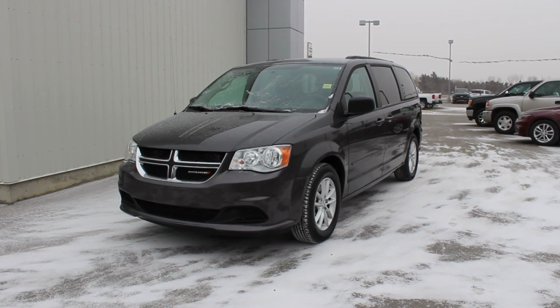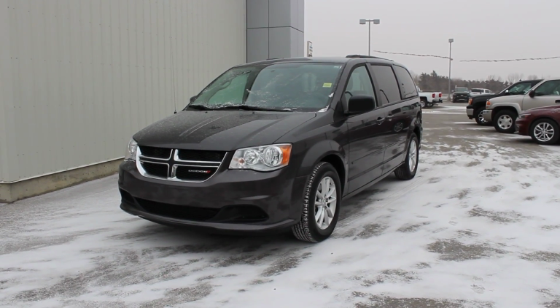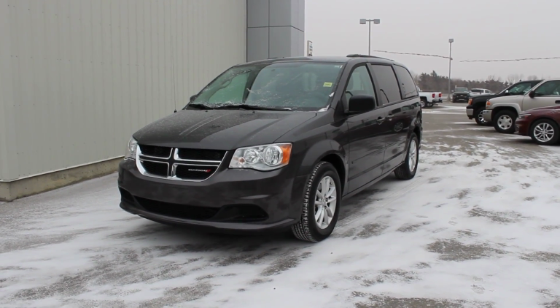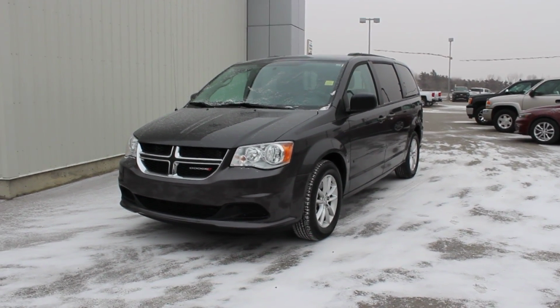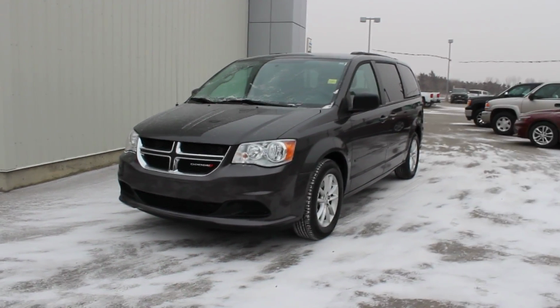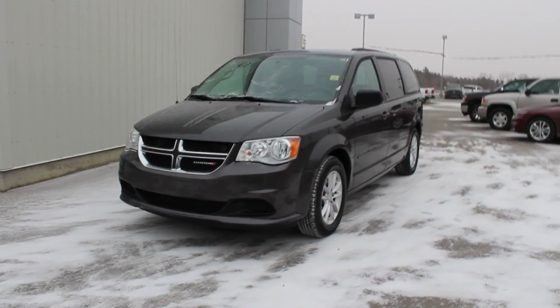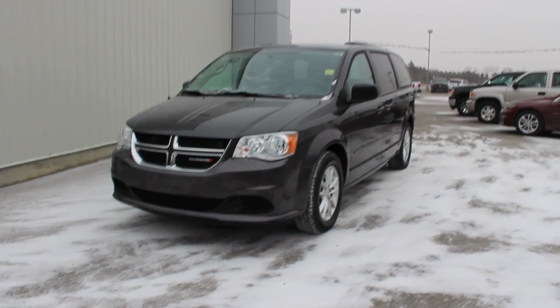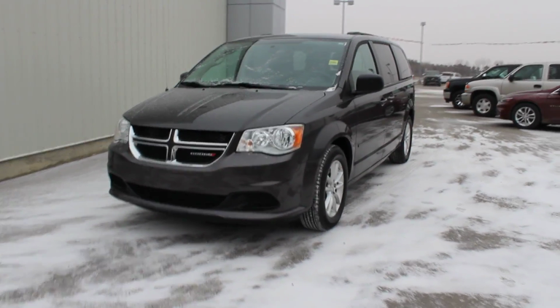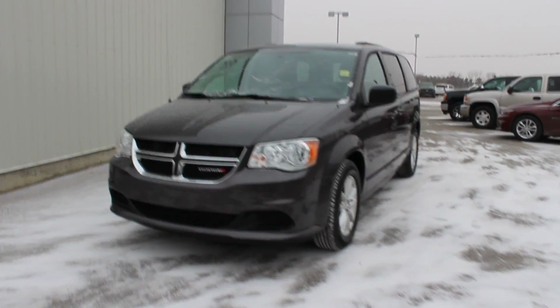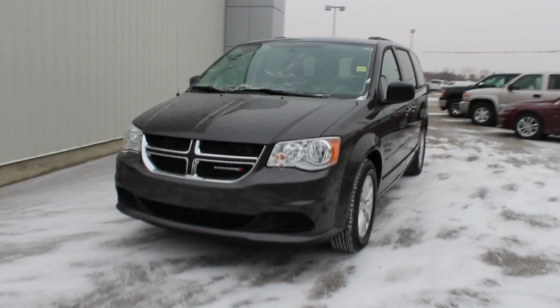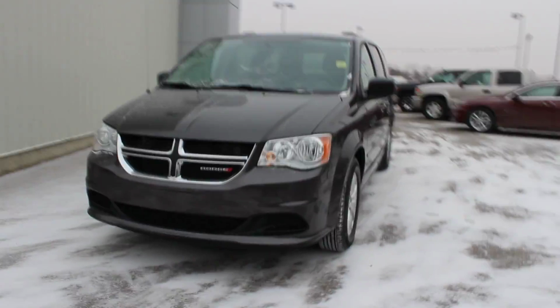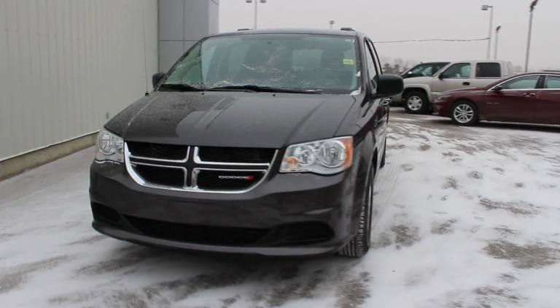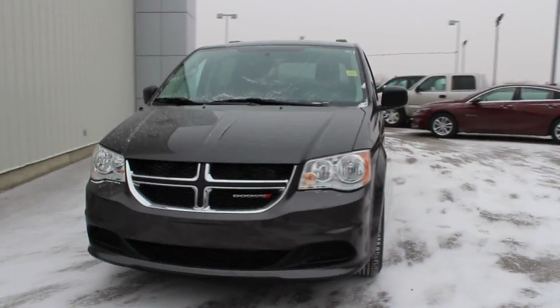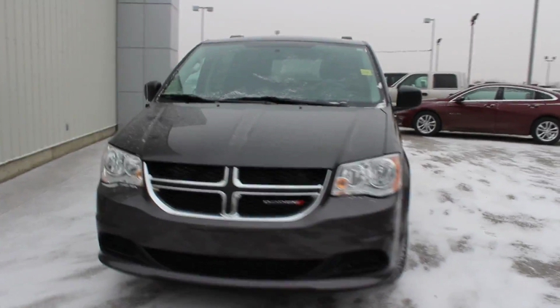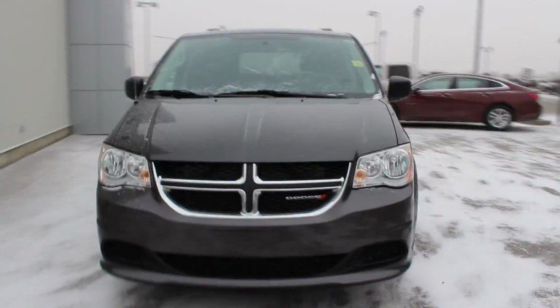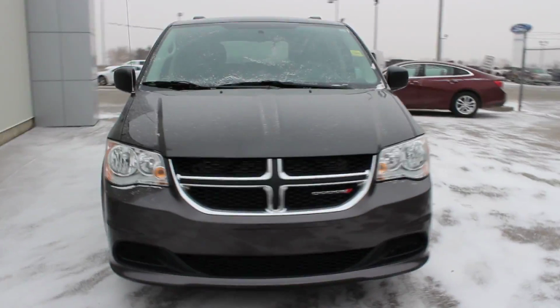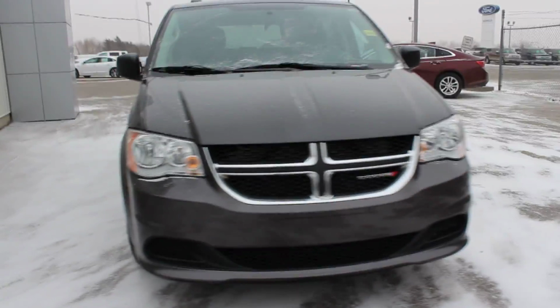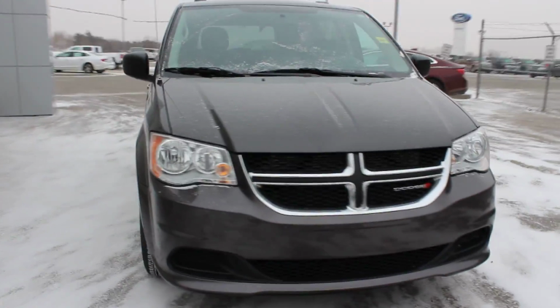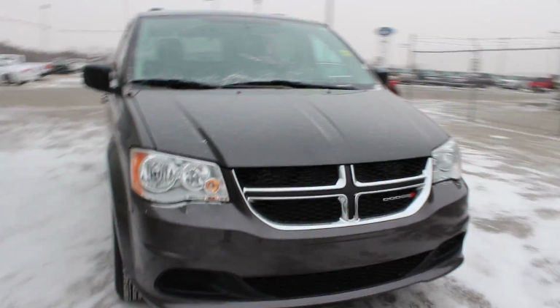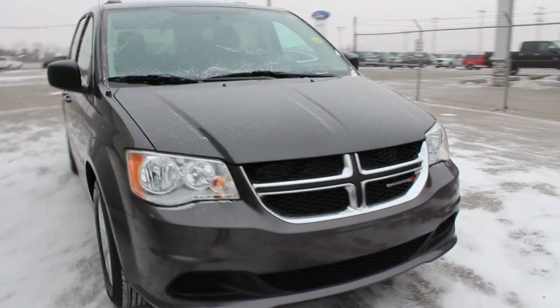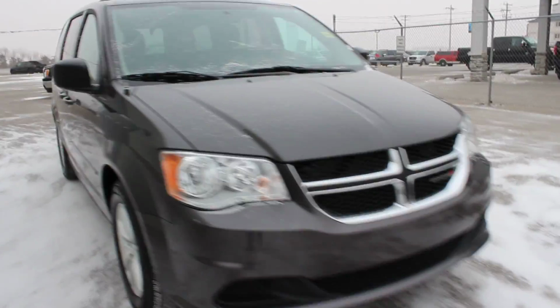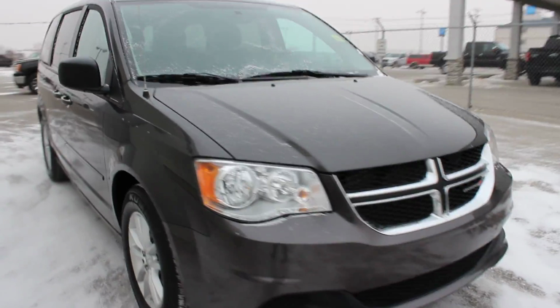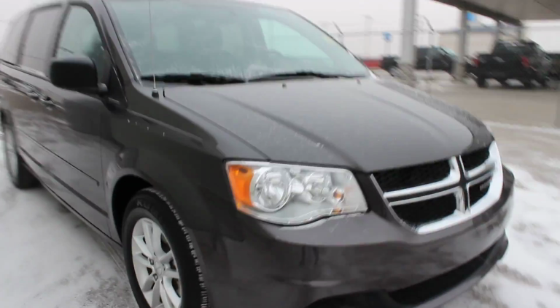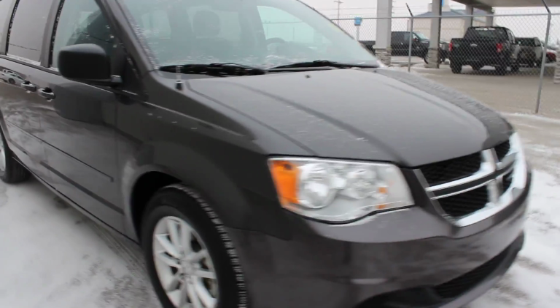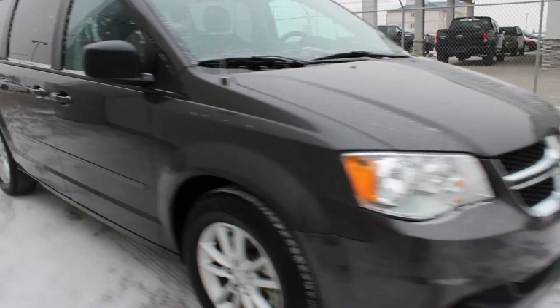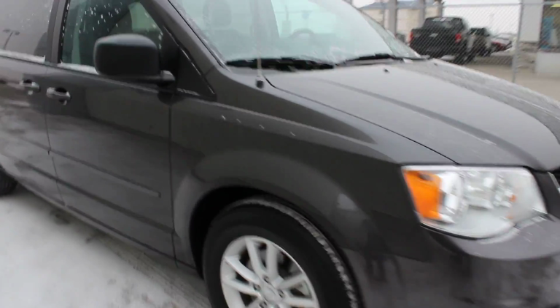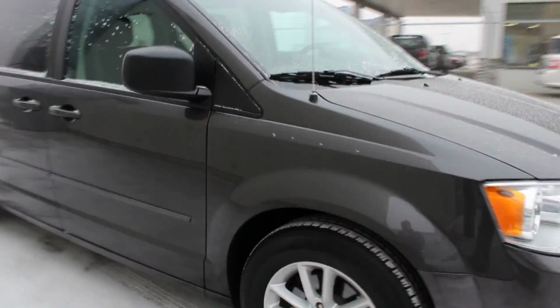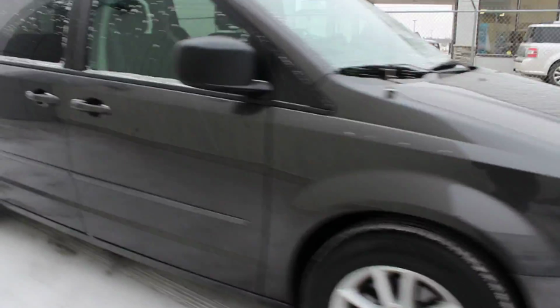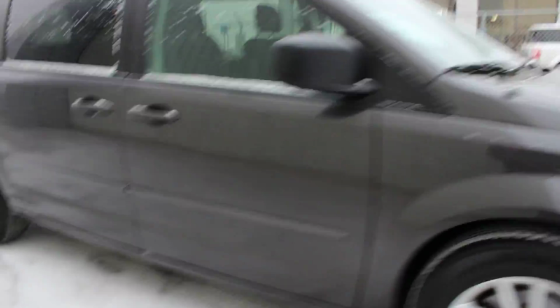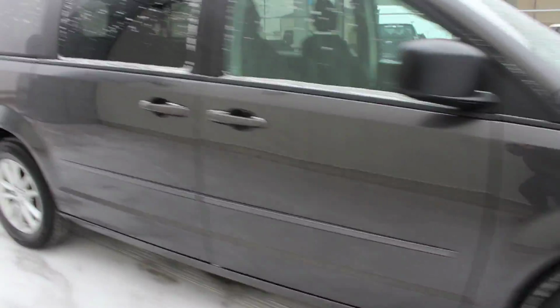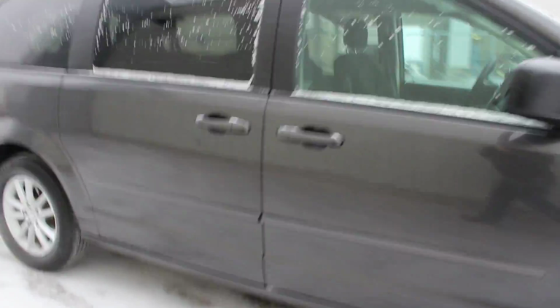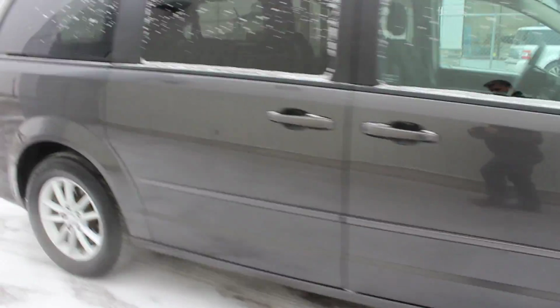Welcome to Davis Chevrolet GMC Buick in Clare's Home, Alberta. Today we're looking at a certified pre-owned 2016 Dodge Grand Caravan SXT.